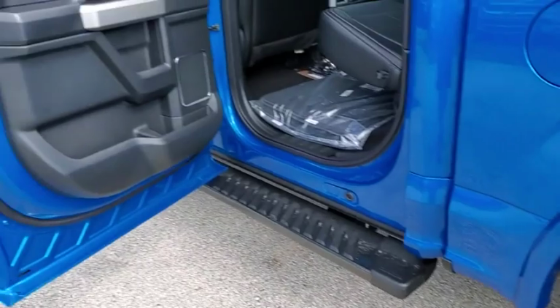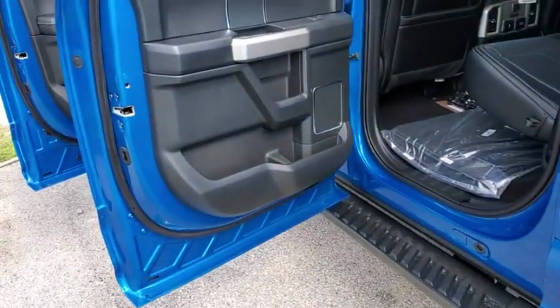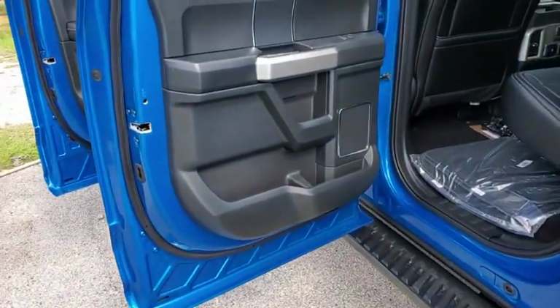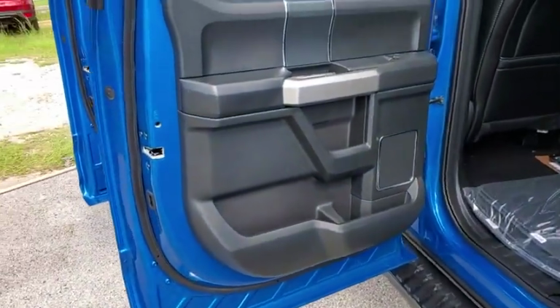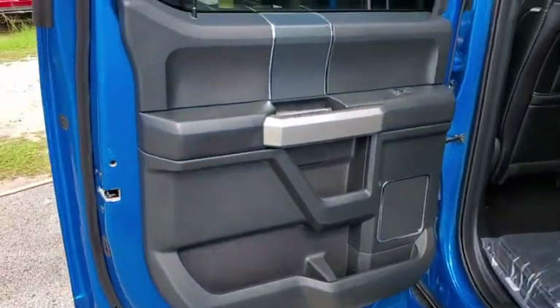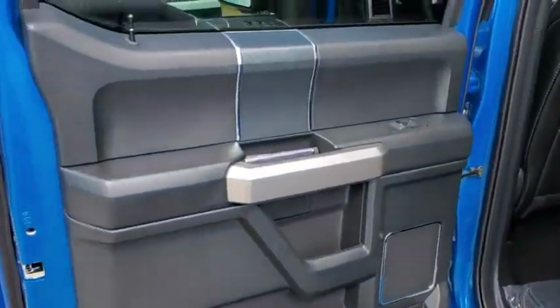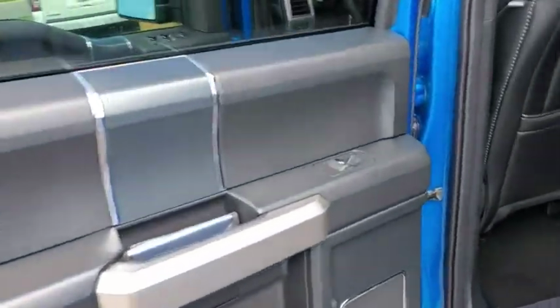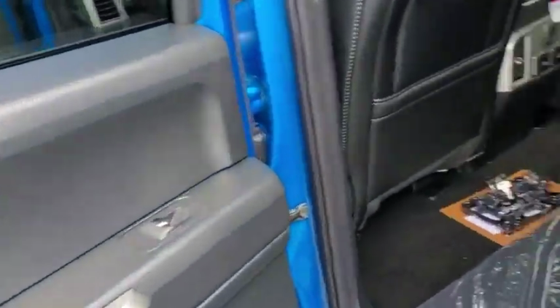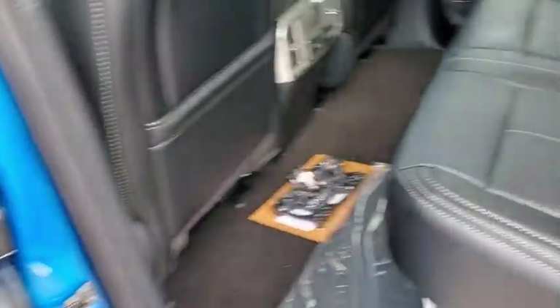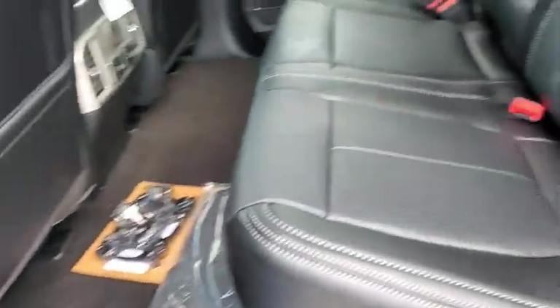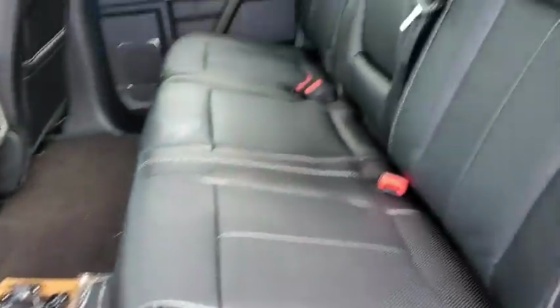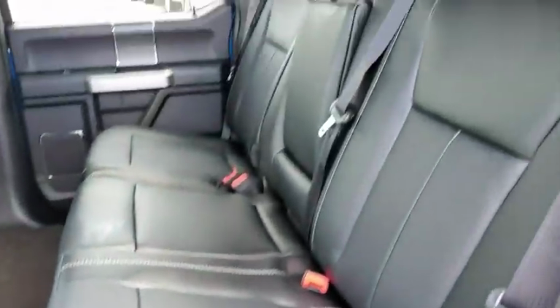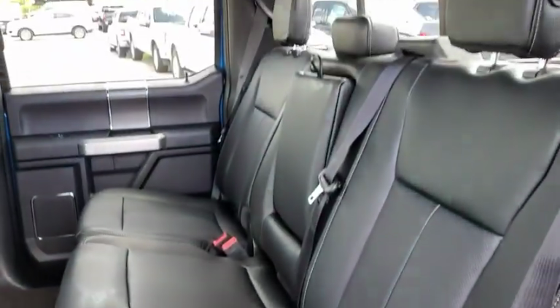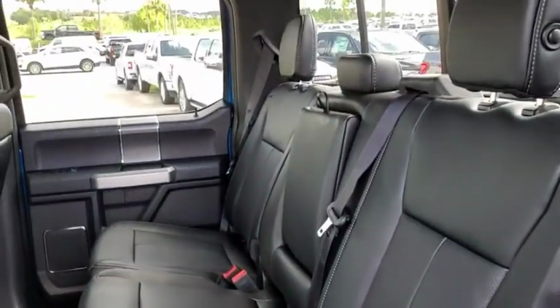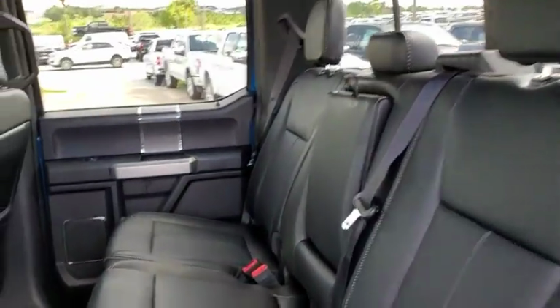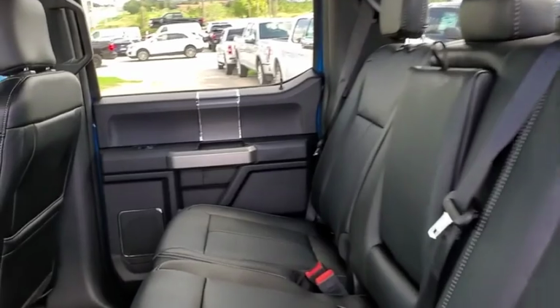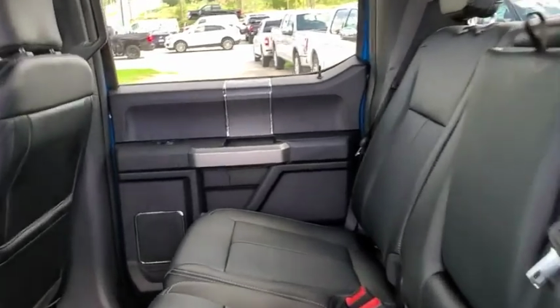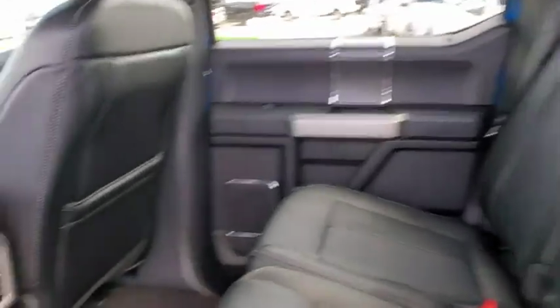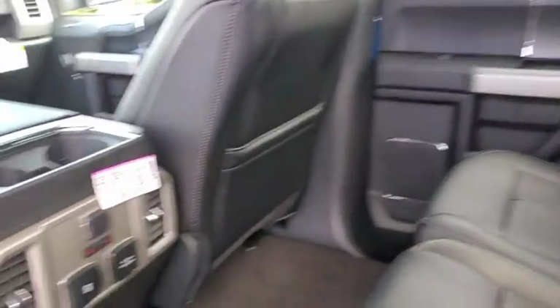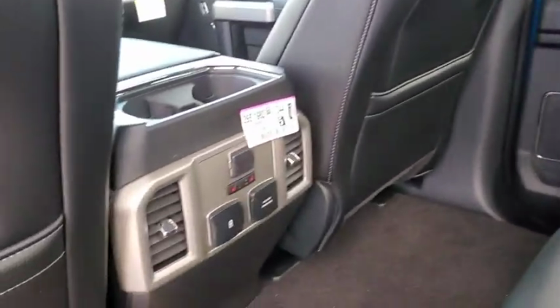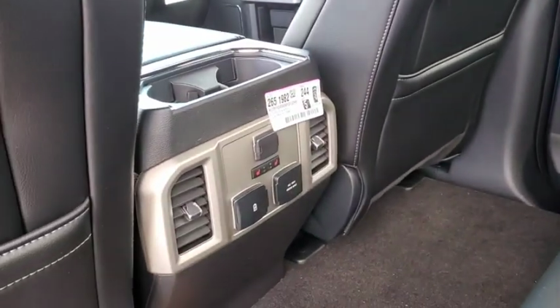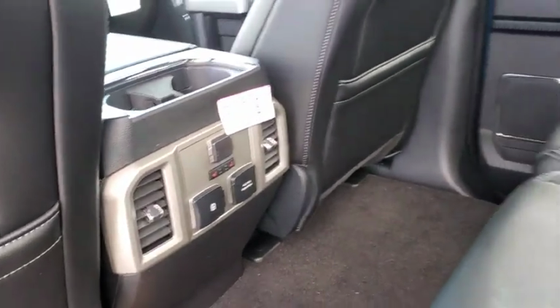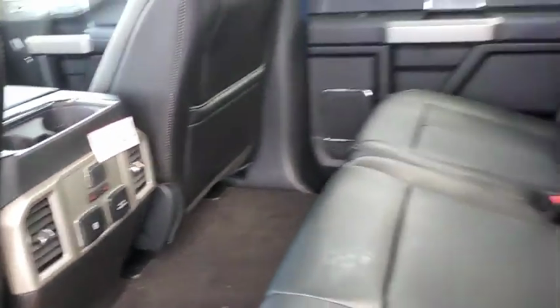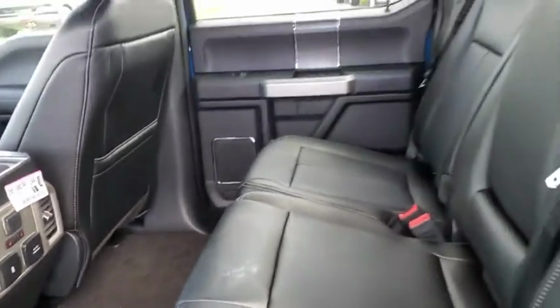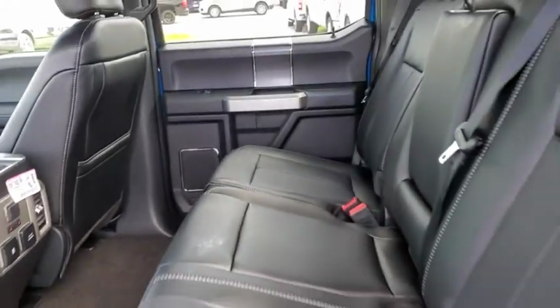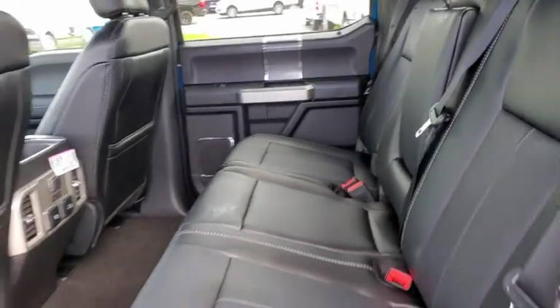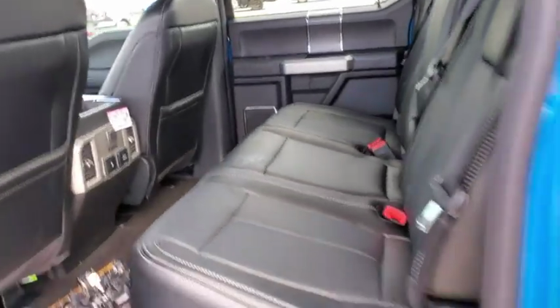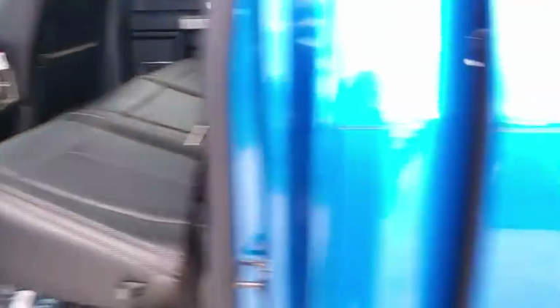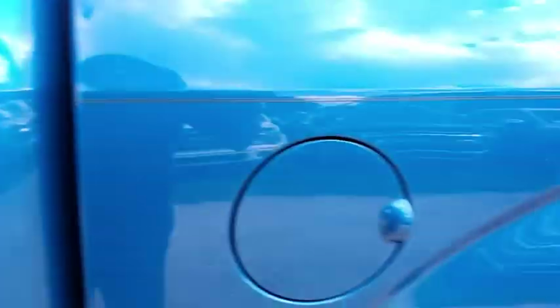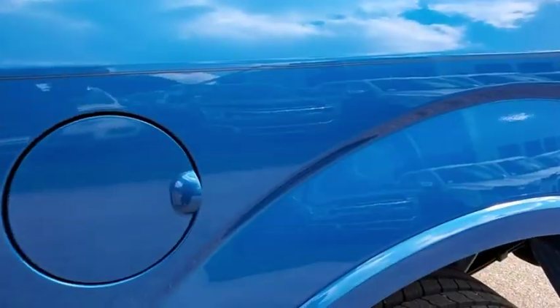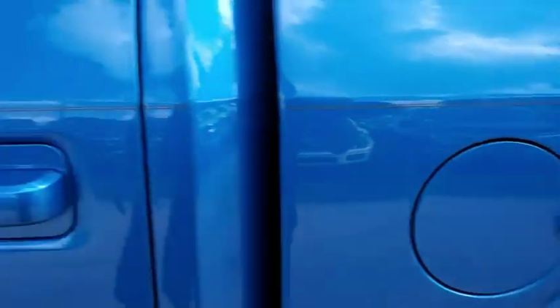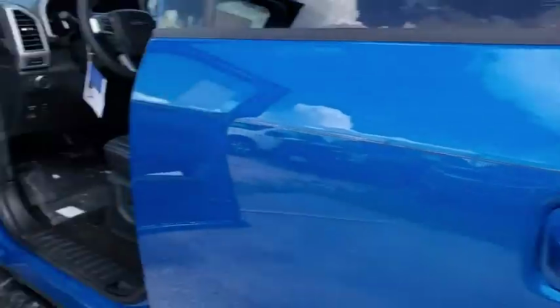Leather wrapped steering wheel. Bluetooth. Power steering. Adjustable steering wheel. Four-wheel disc brakes. Keyless start. Auto-dimming rear view mirror. Floor mats. Aluminum wheels. Cruise control.